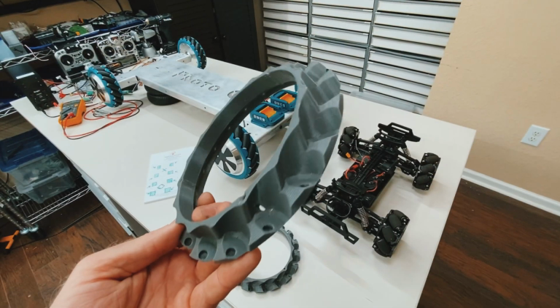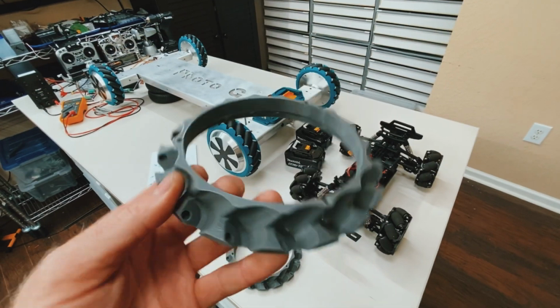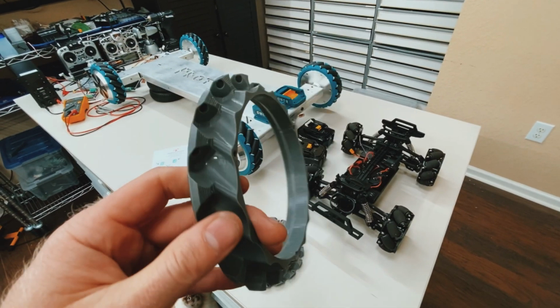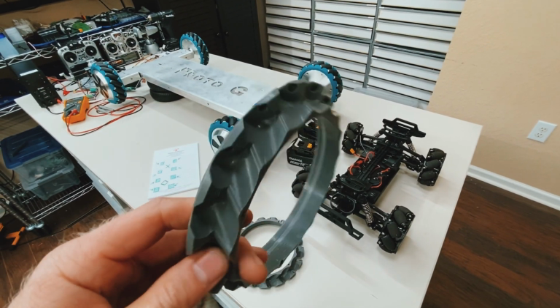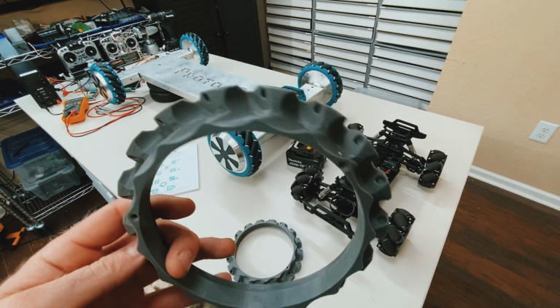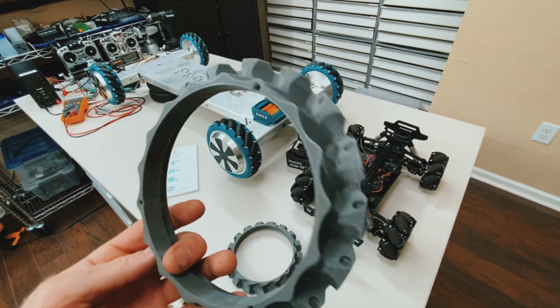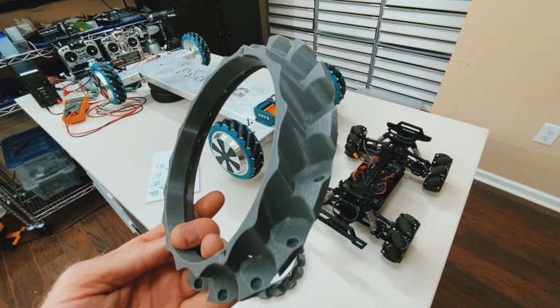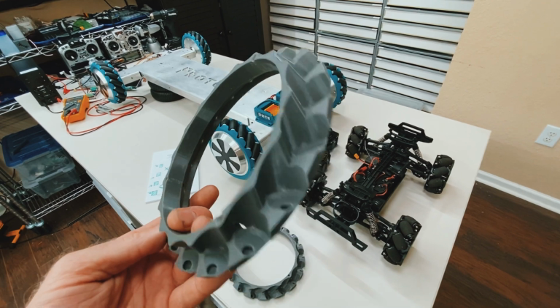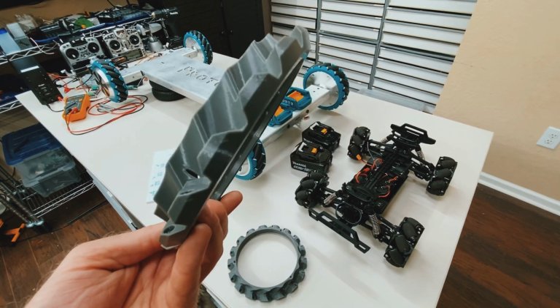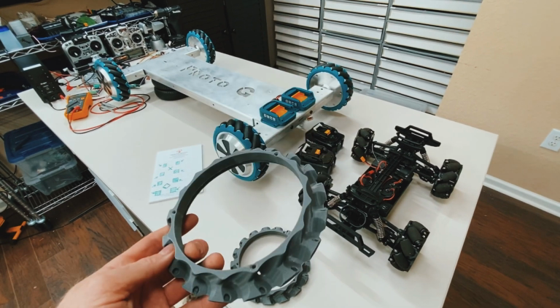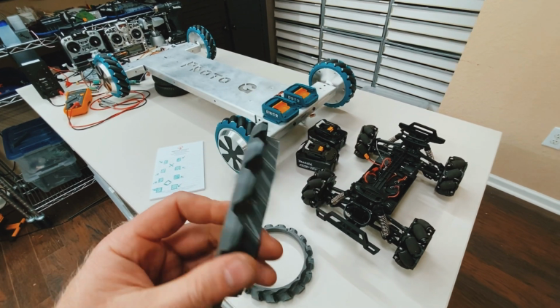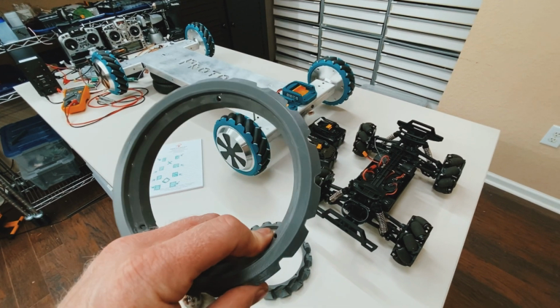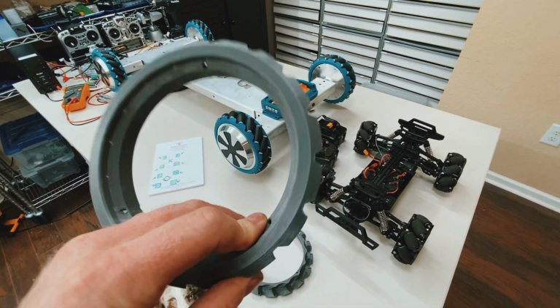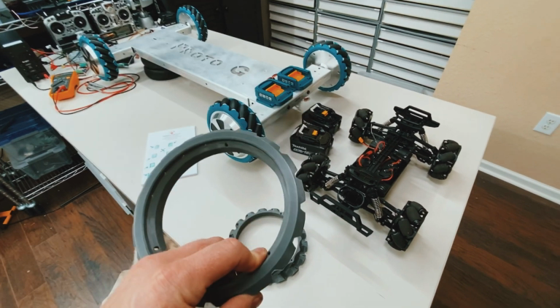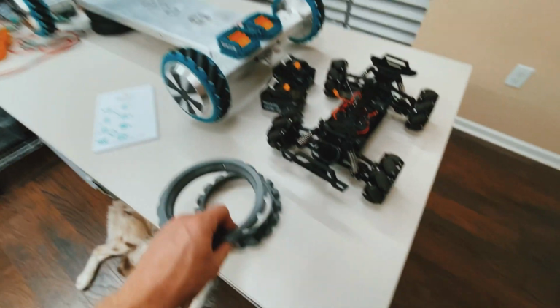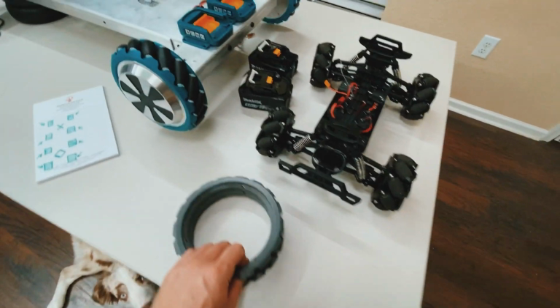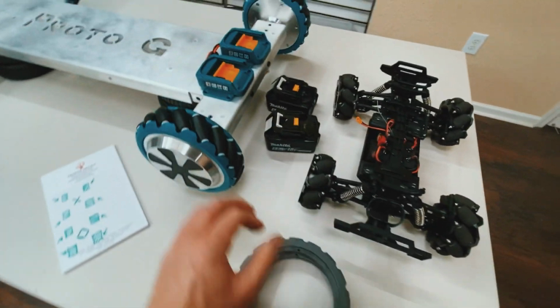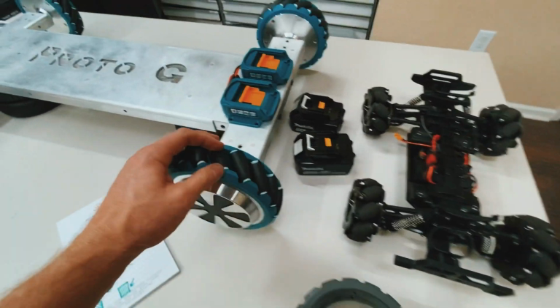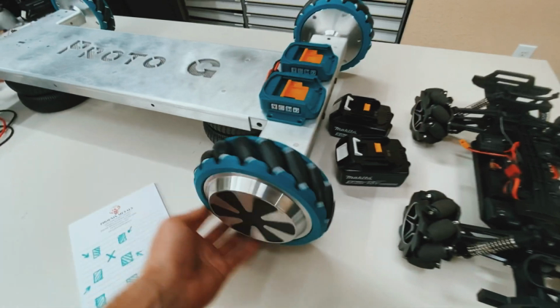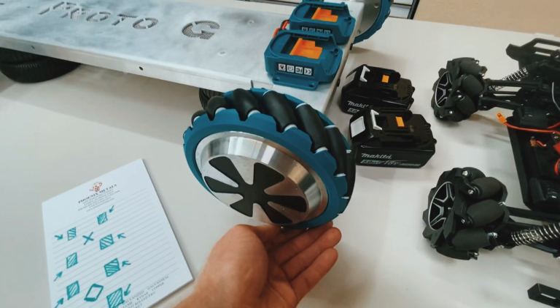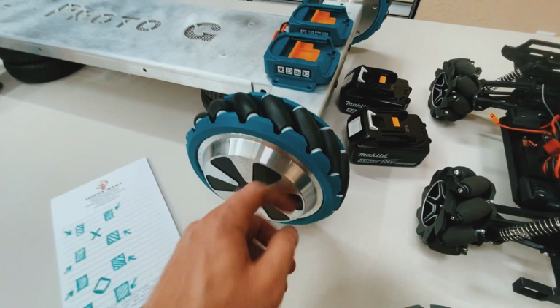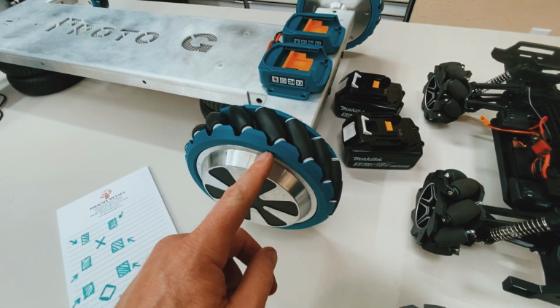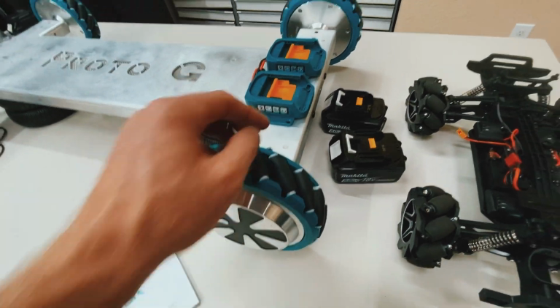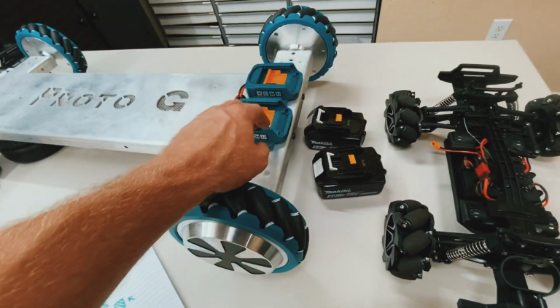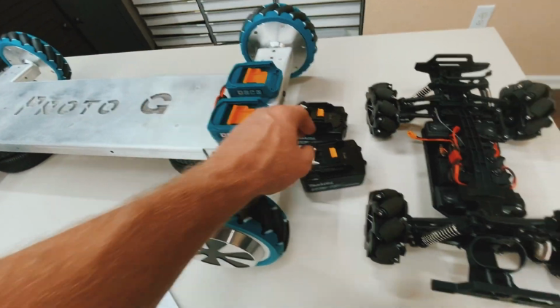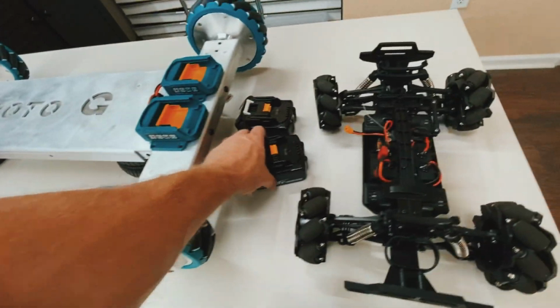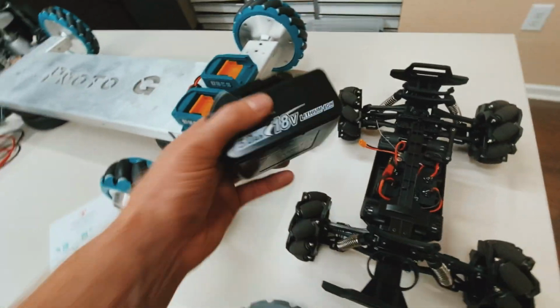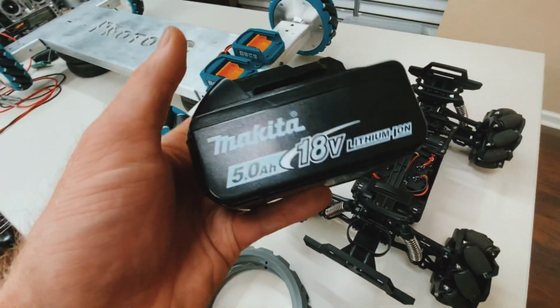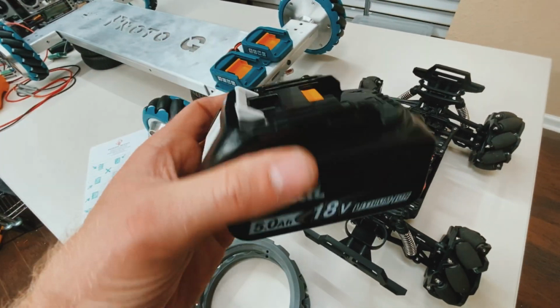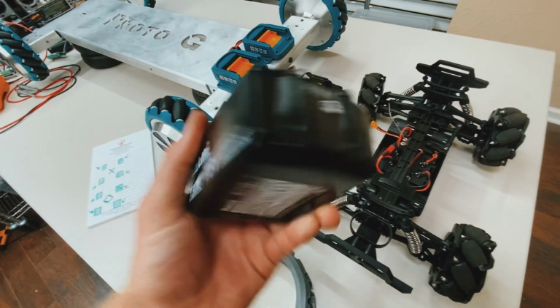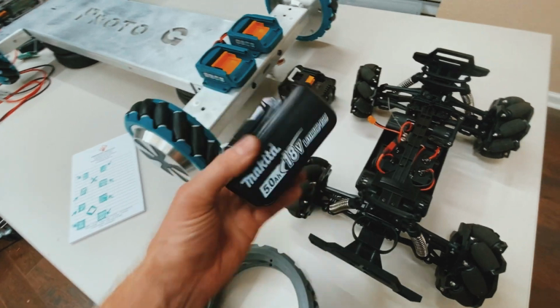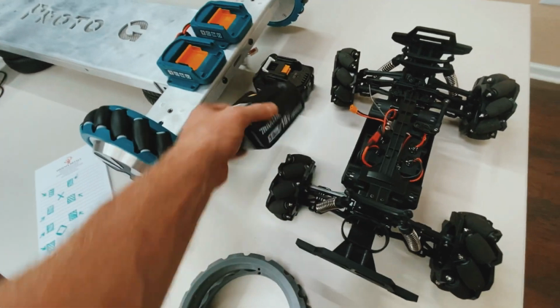I actually had all four motor cages printed and assembled in this darker gray, but then I ended up changing to this teal because I wanted to match the Nikita battery connector, which I think is pretty cool.